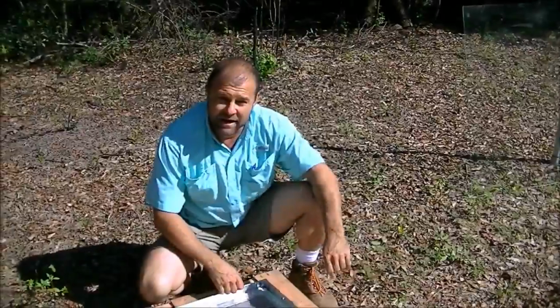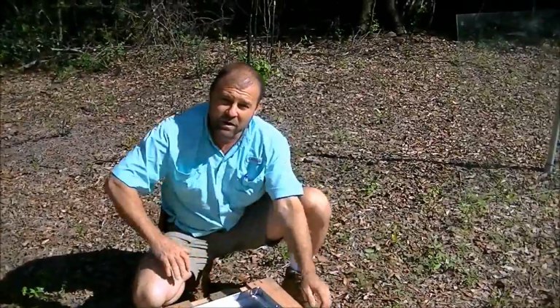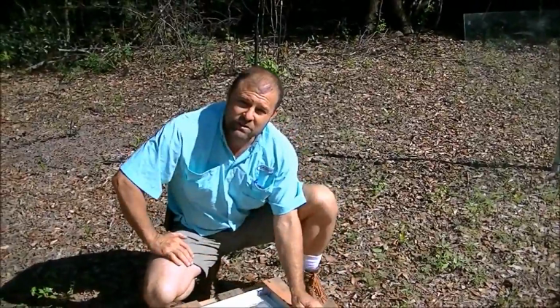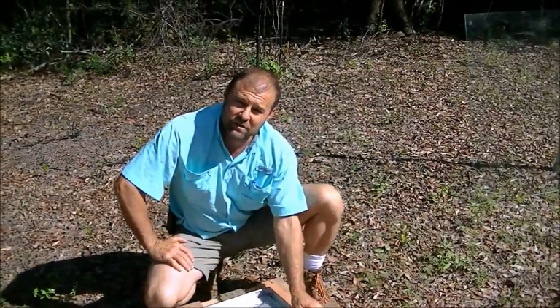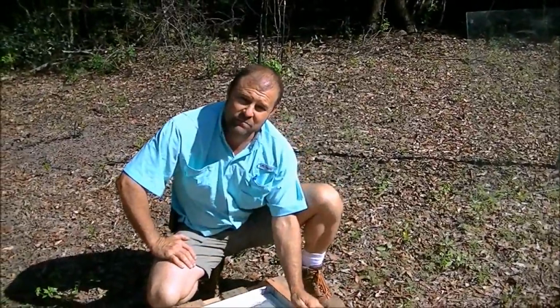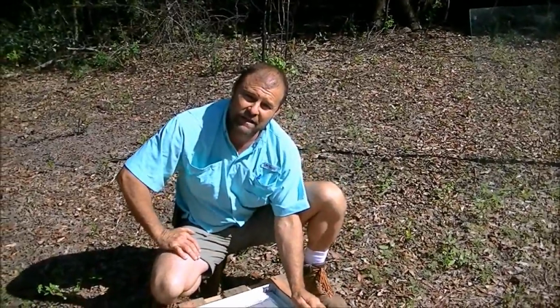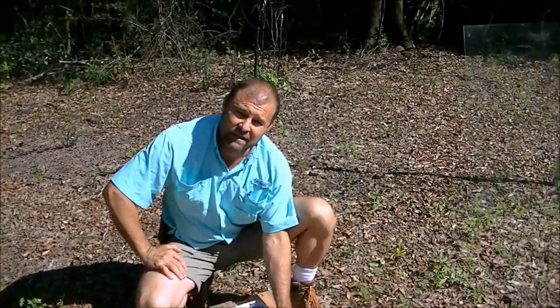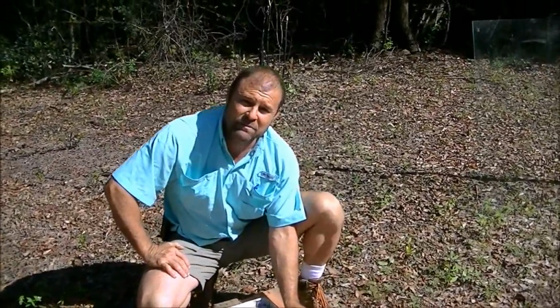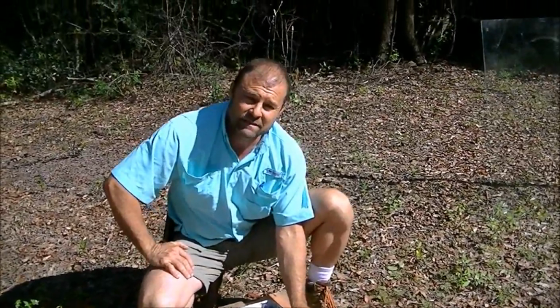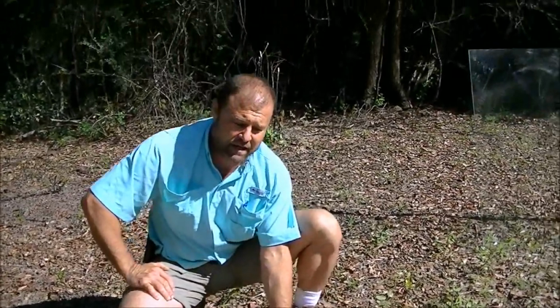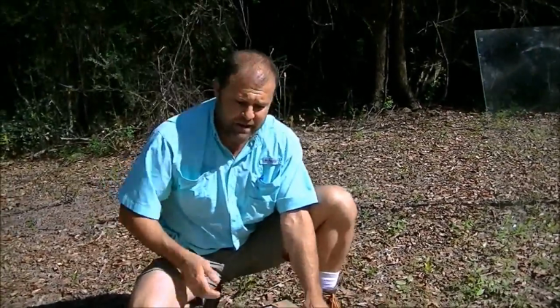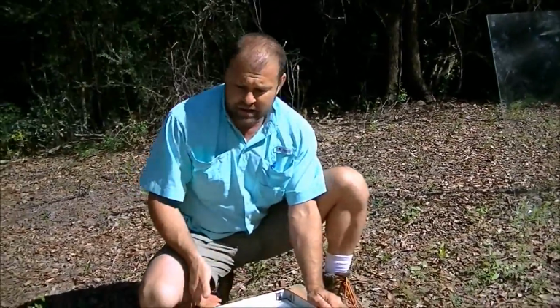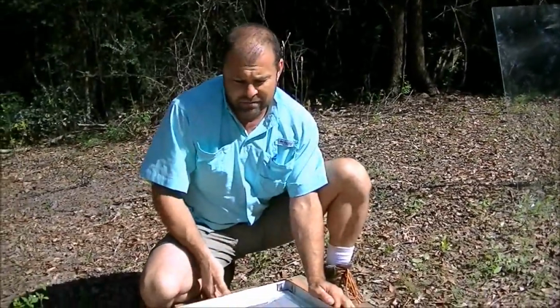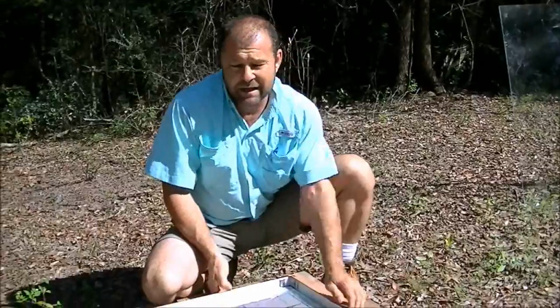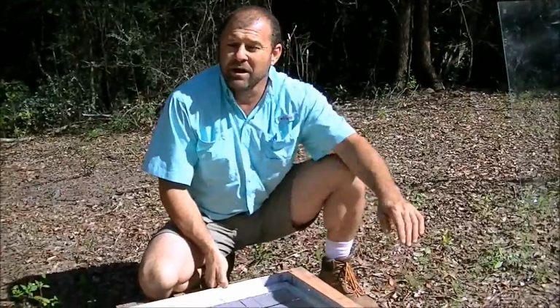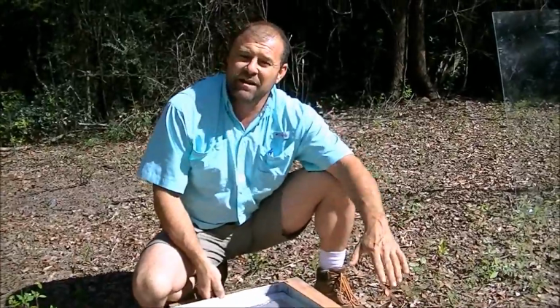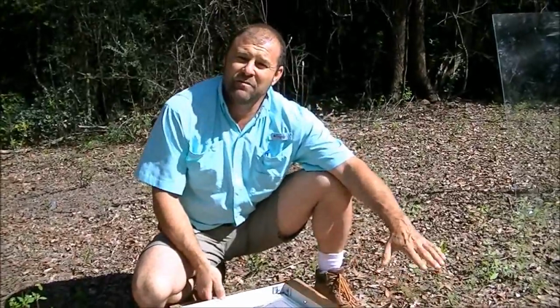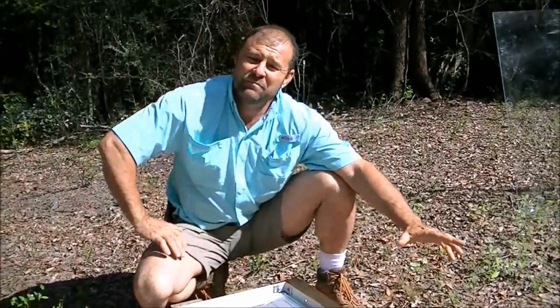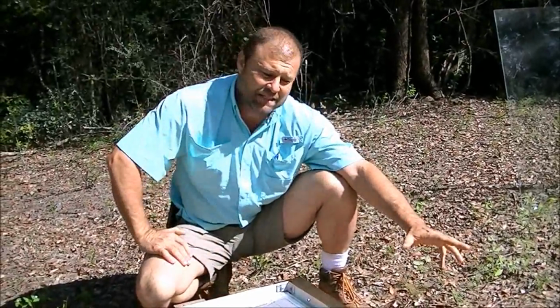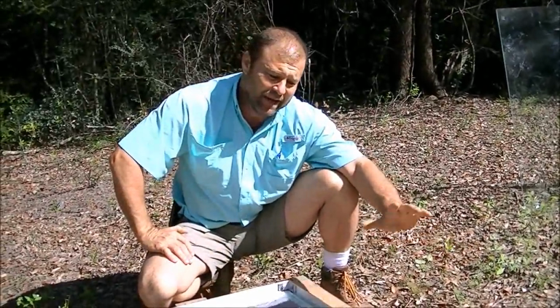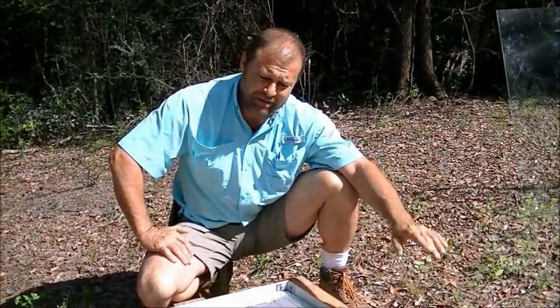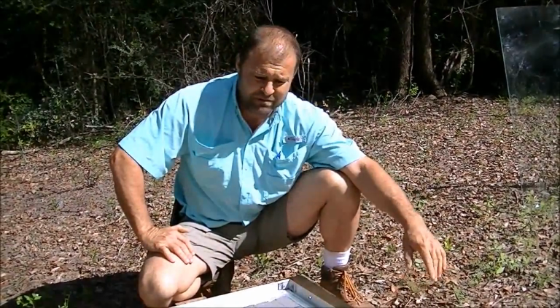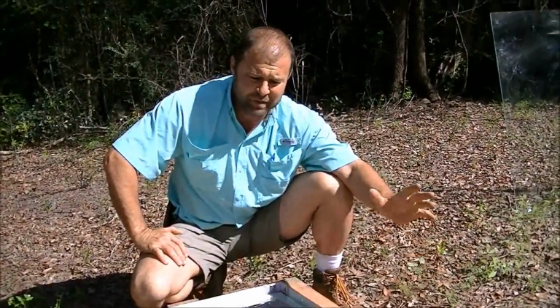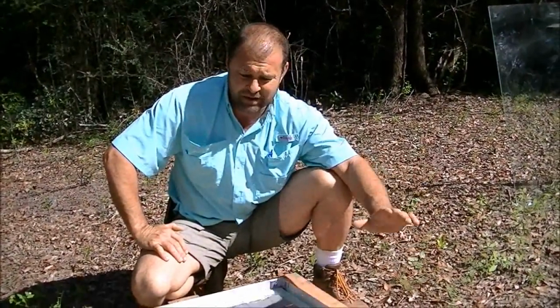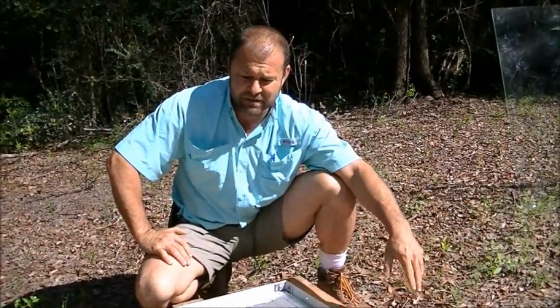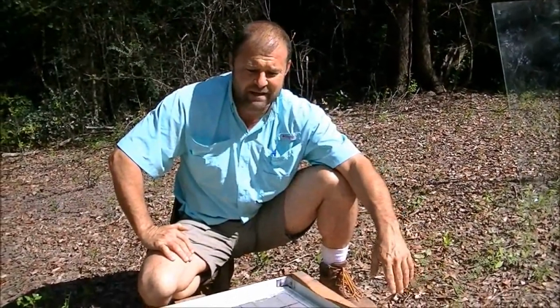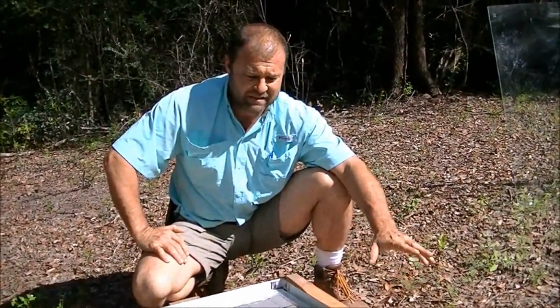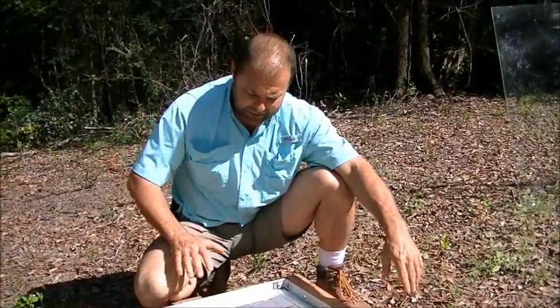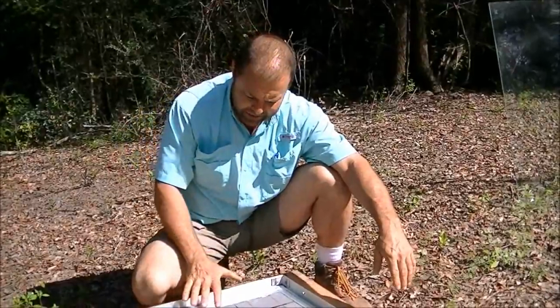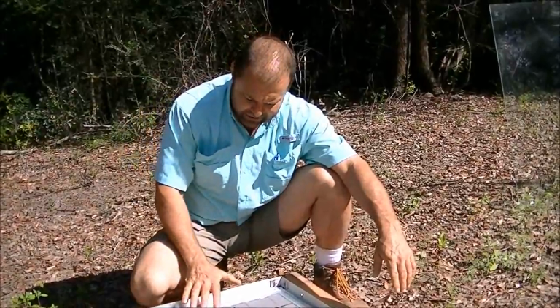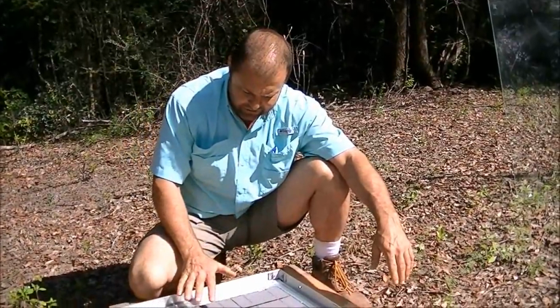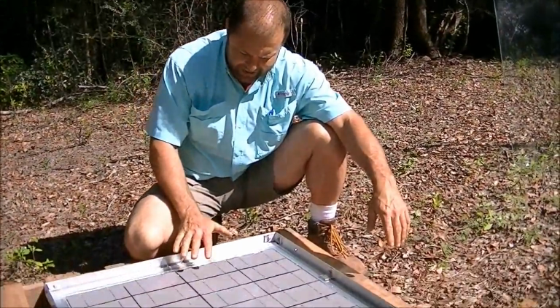Hey, I'm Mark. I was going to show you a tip to getting the encapsulant to set up. I get emails all the time about people asking me, 'I built a solar panel, I encapsulated it, six days later it's still tacky.'